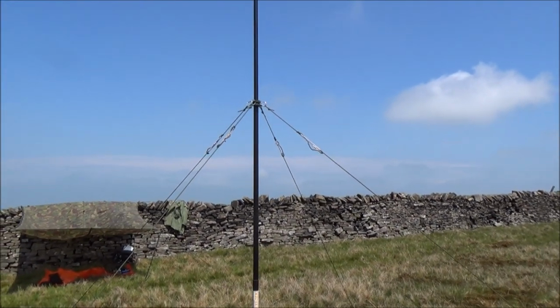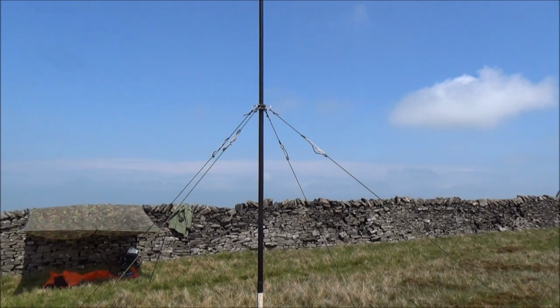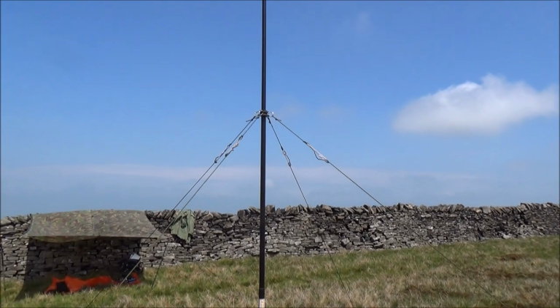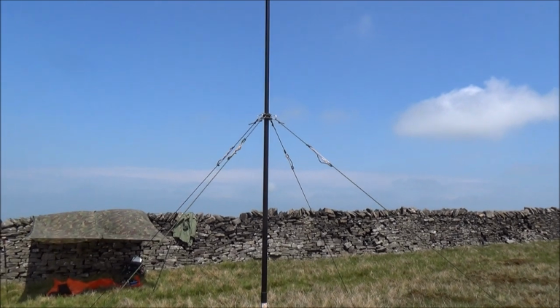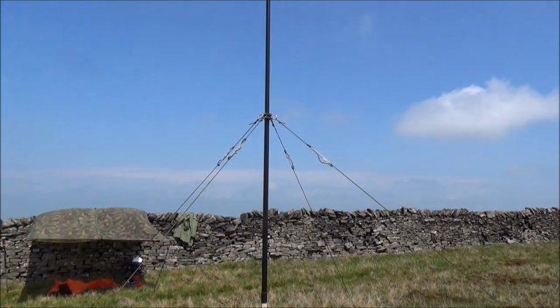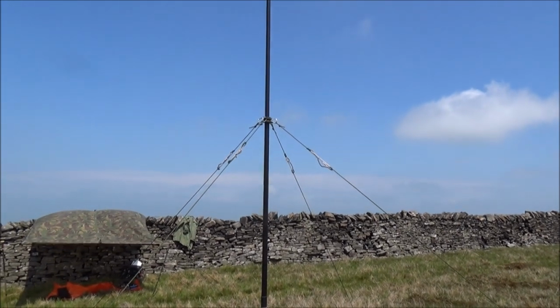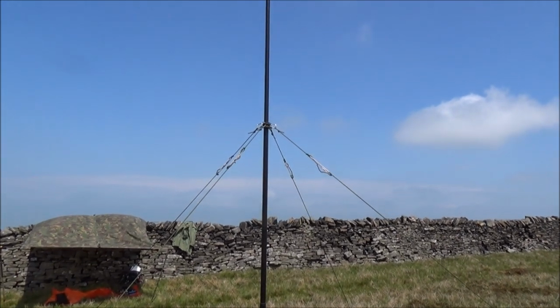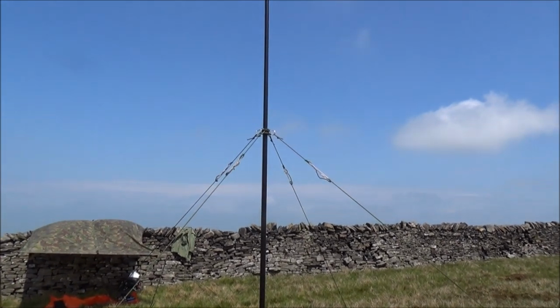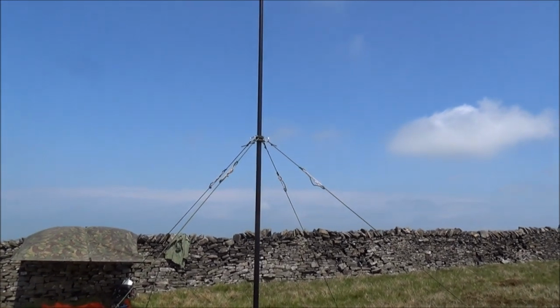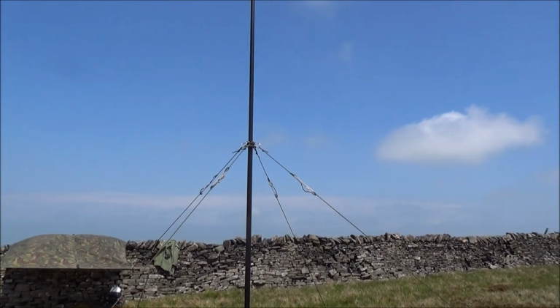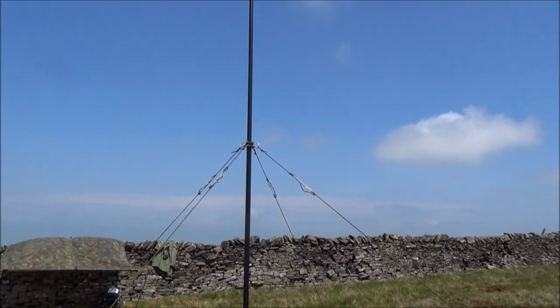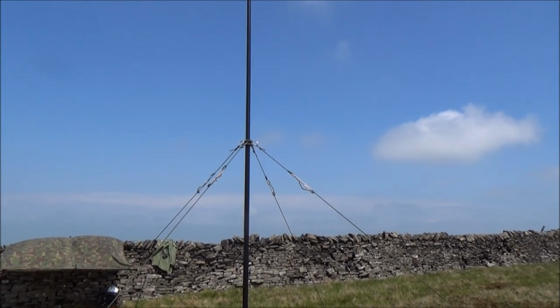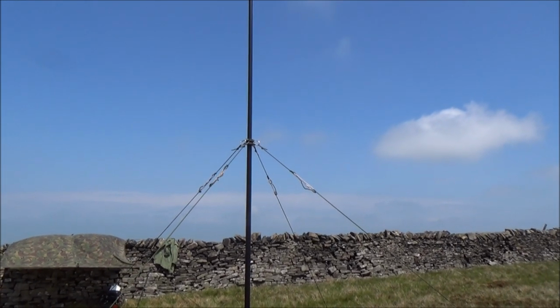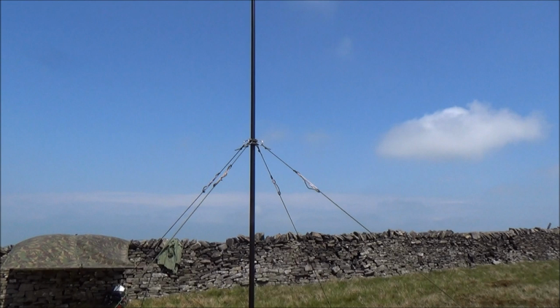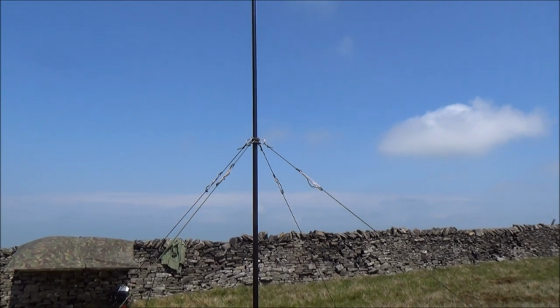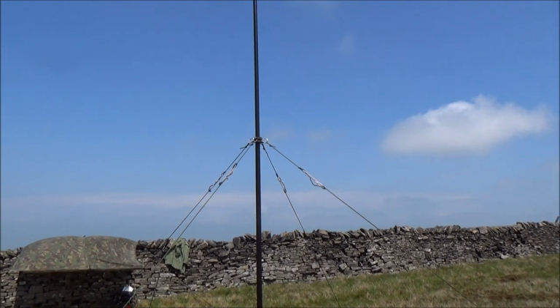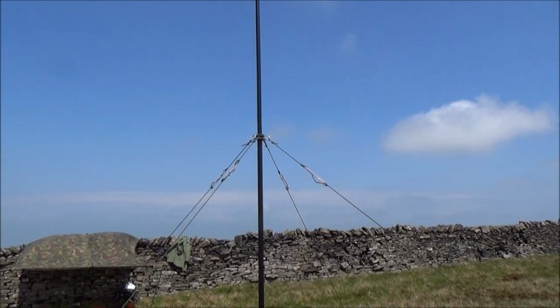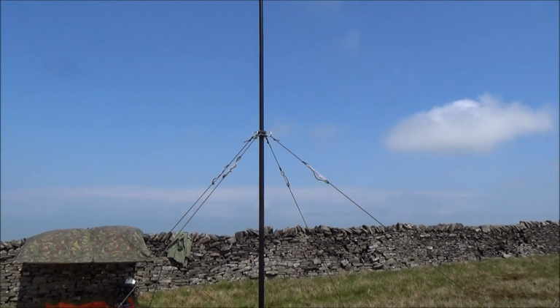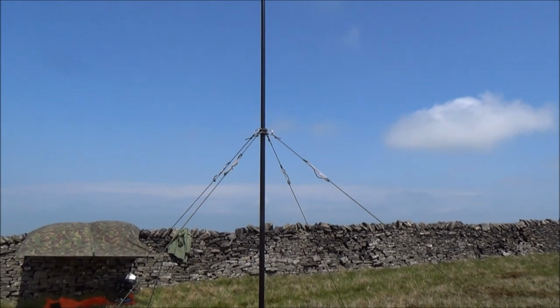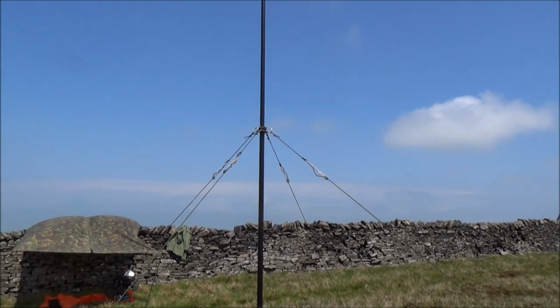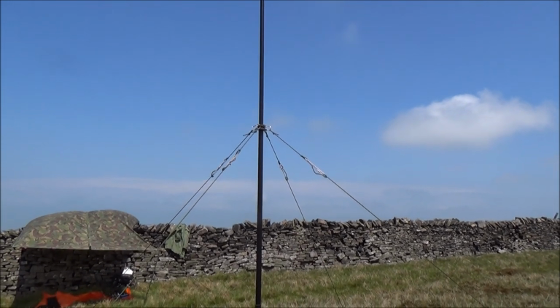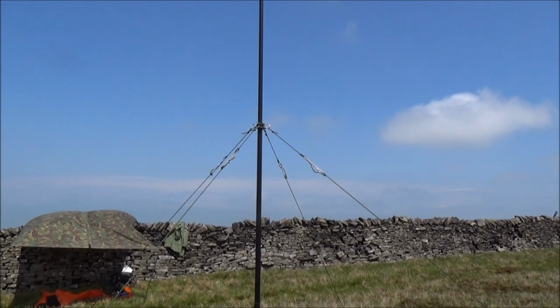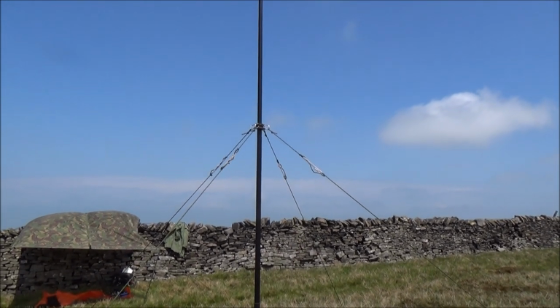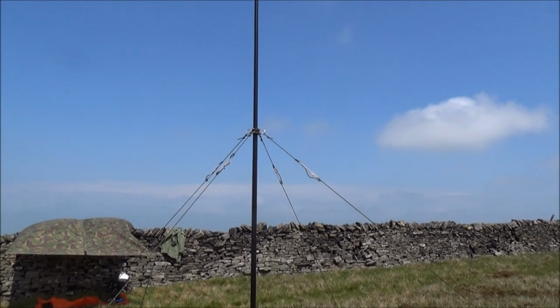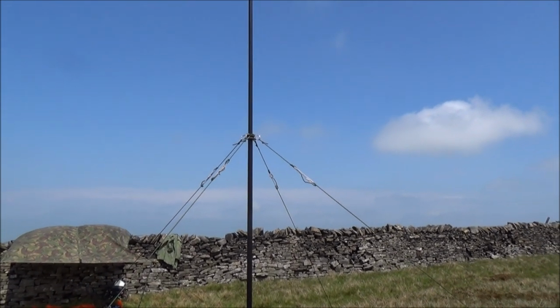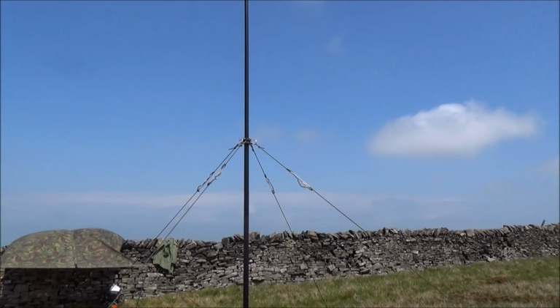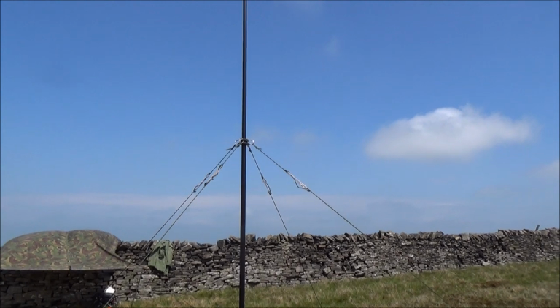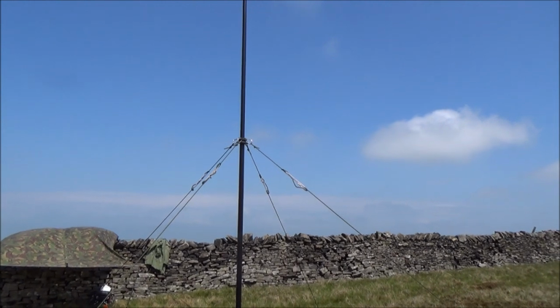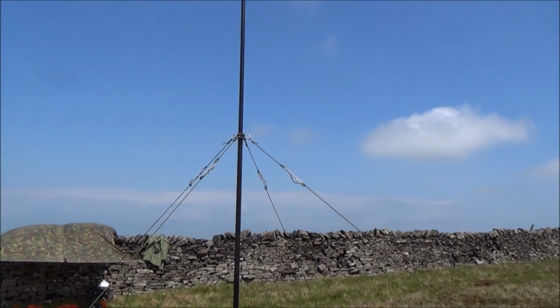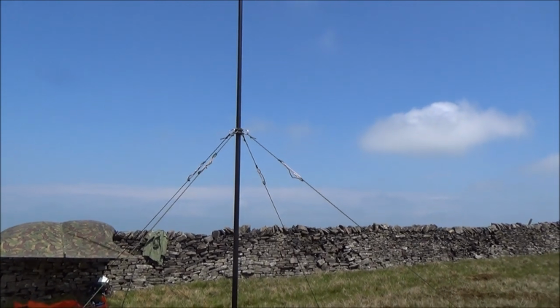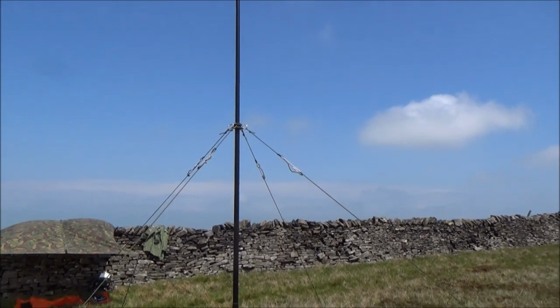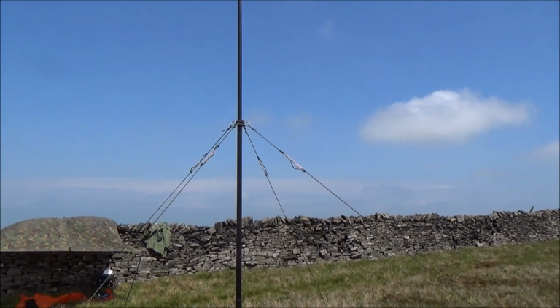Obviously you would have the aerial attached to that before you lift the mast up, but that's just for demonstration purposes. So that's how I put my mast up in super quick time. Hope you enjoyed that. Thanks for watching, and I'll see you on the next video.